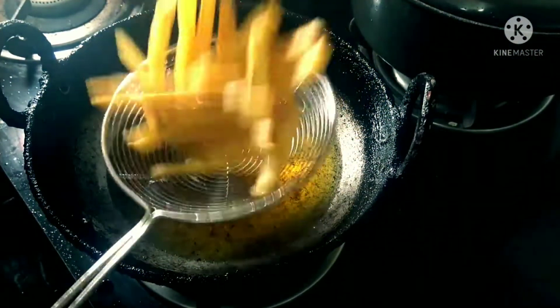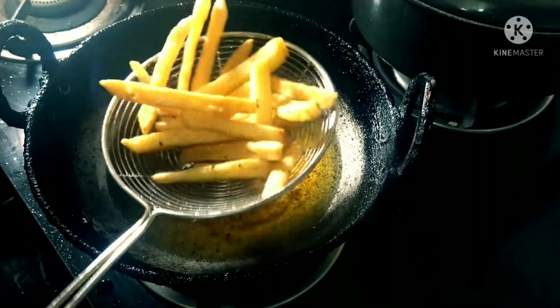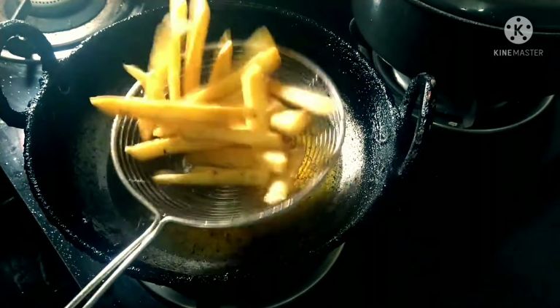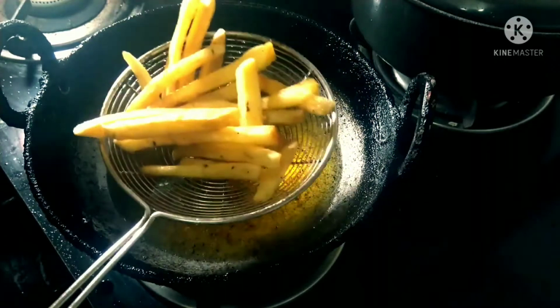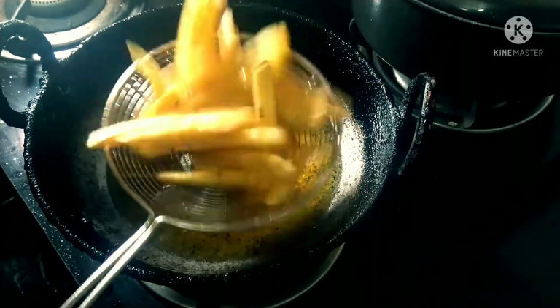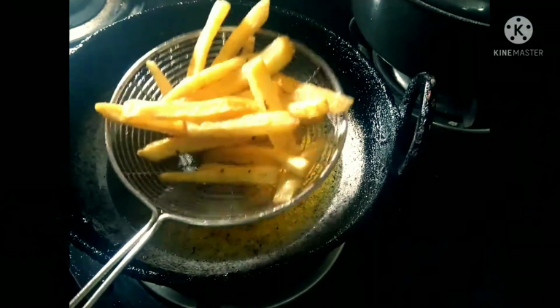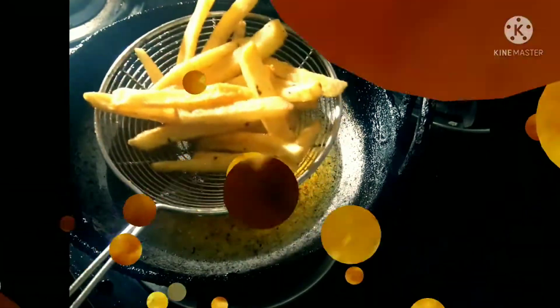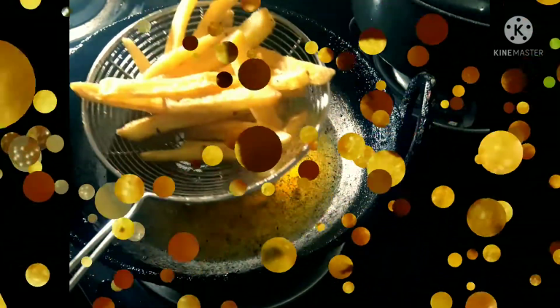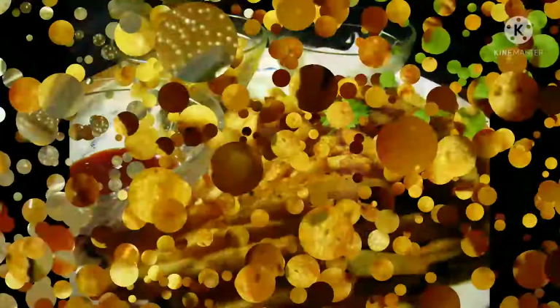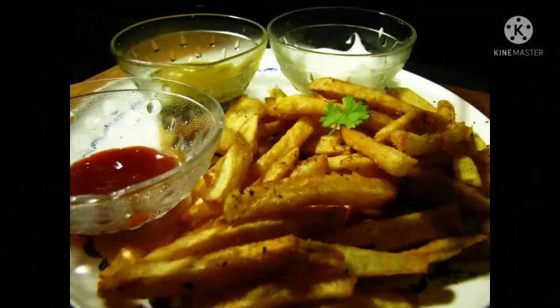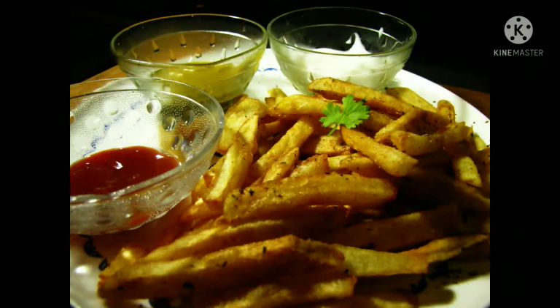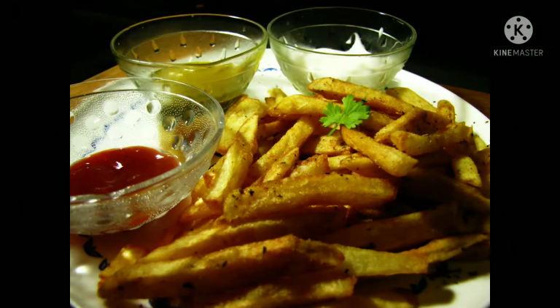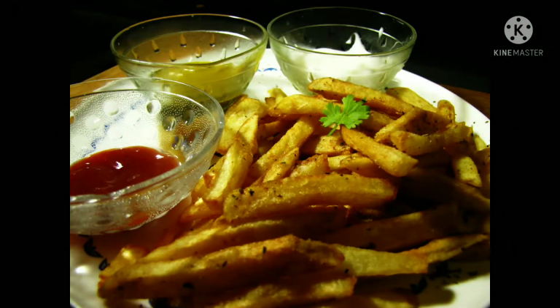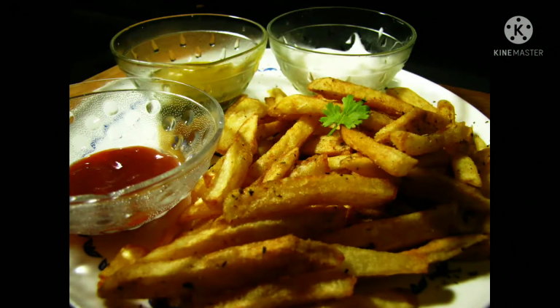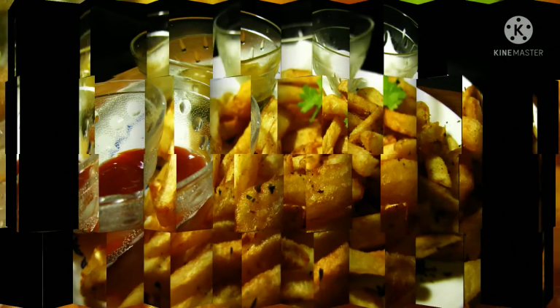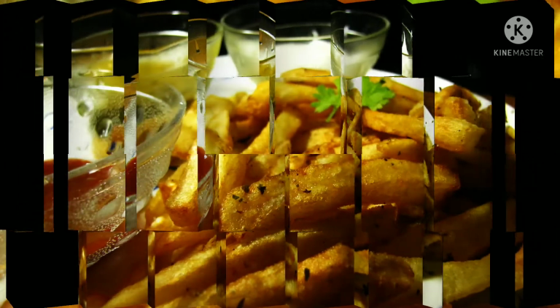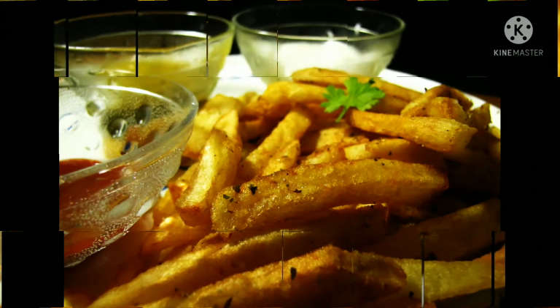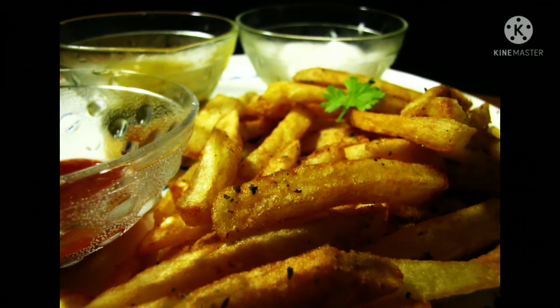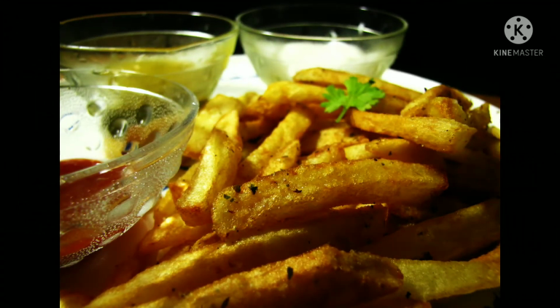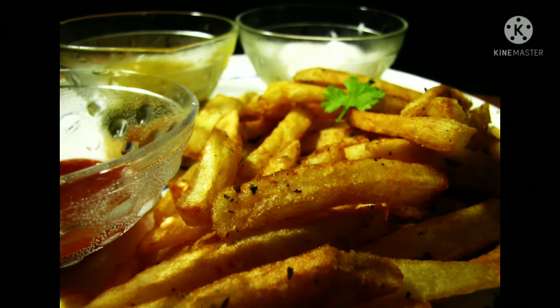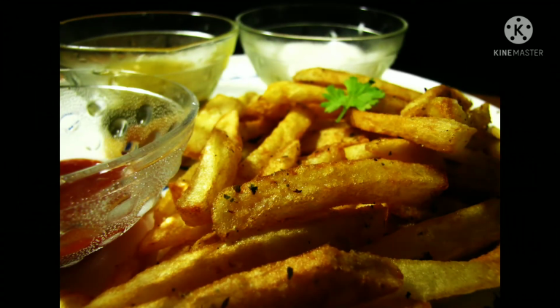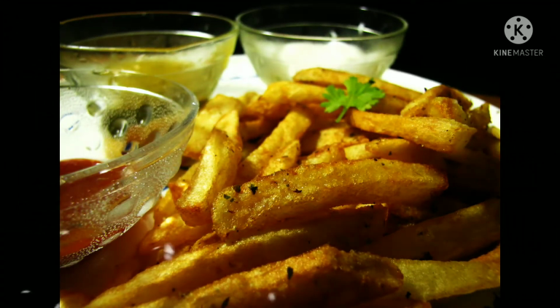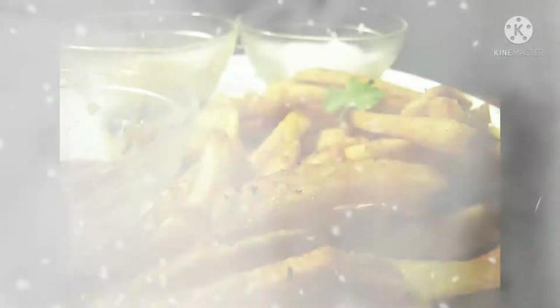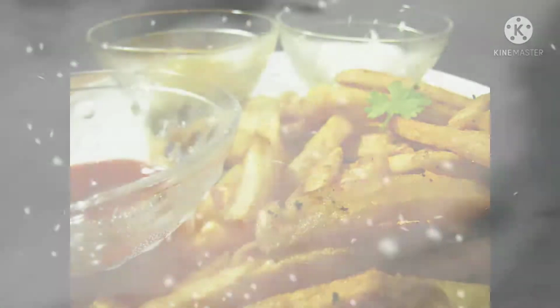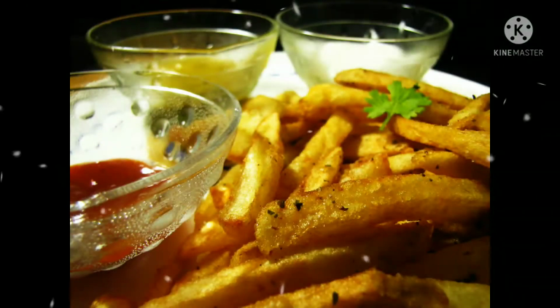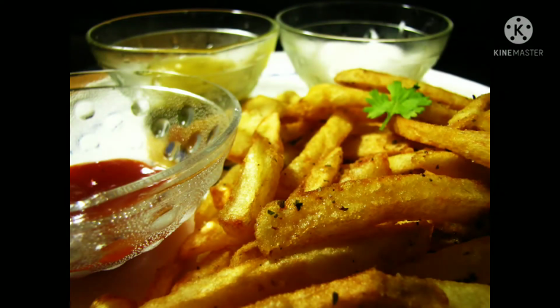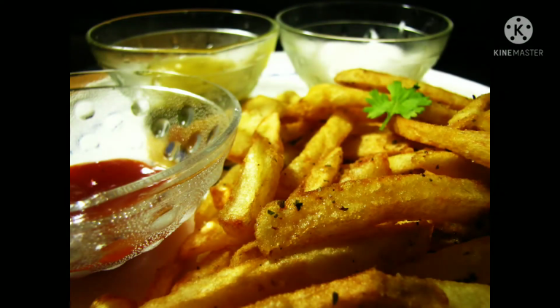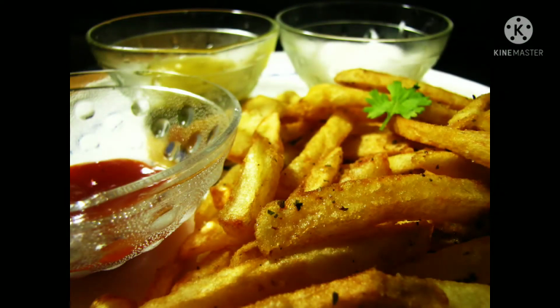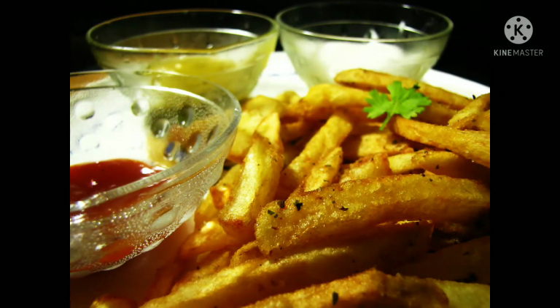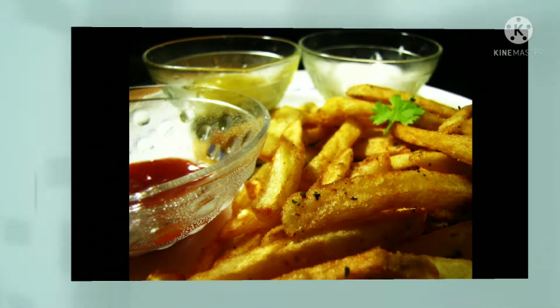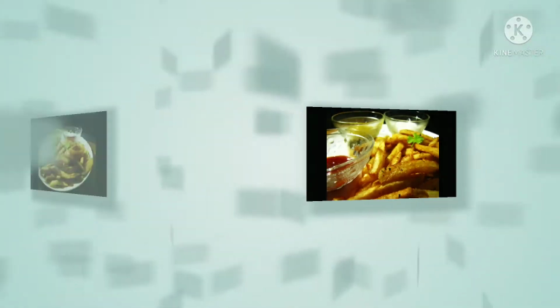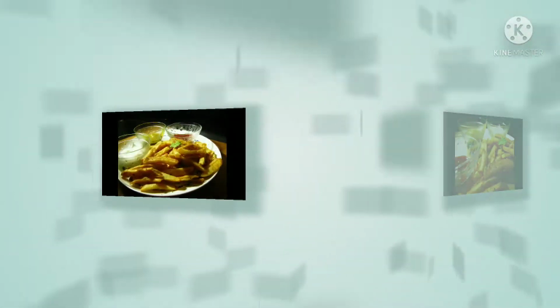Your crispy French fries are now ready. While hot, sprinkle some salt on top. You can also garnish with oregano or parsley to give it some added flavors.